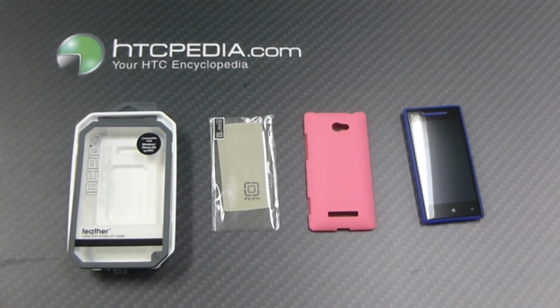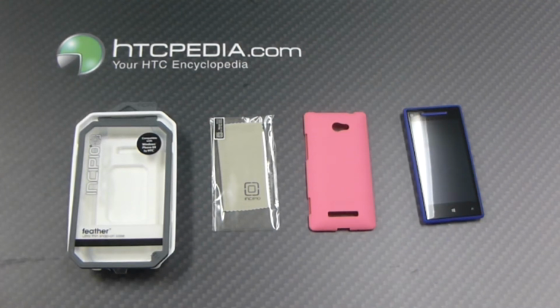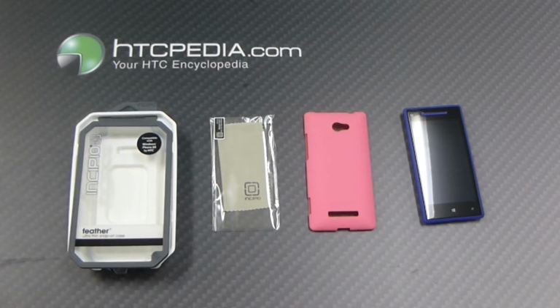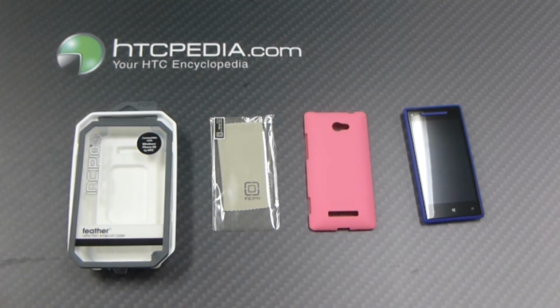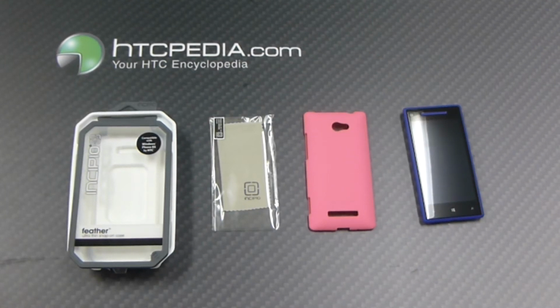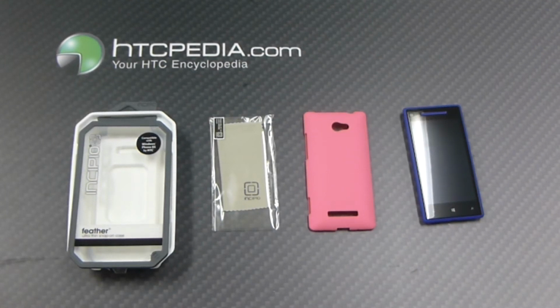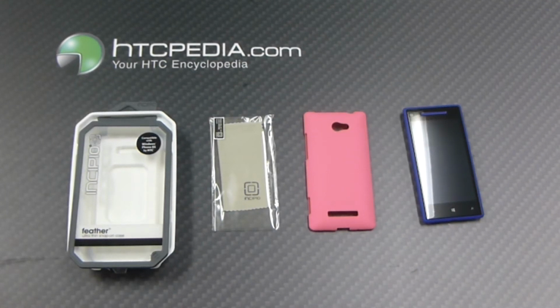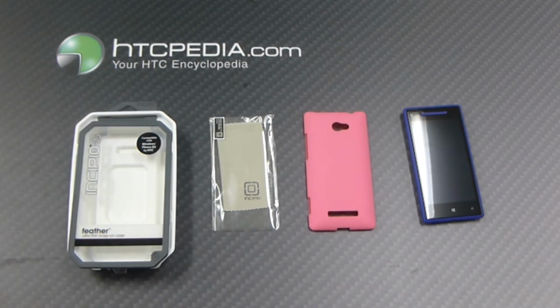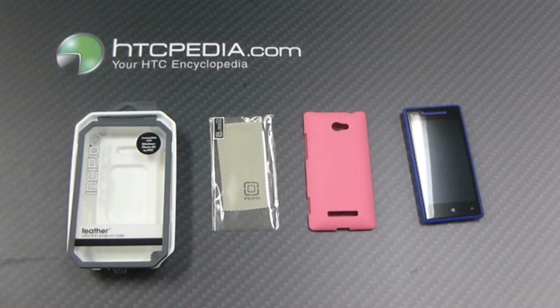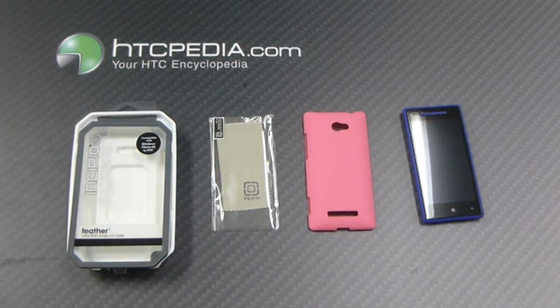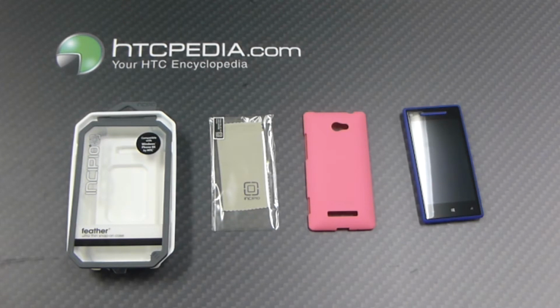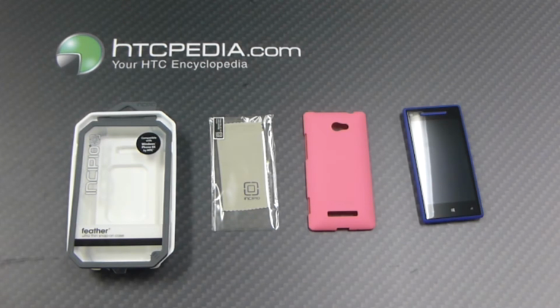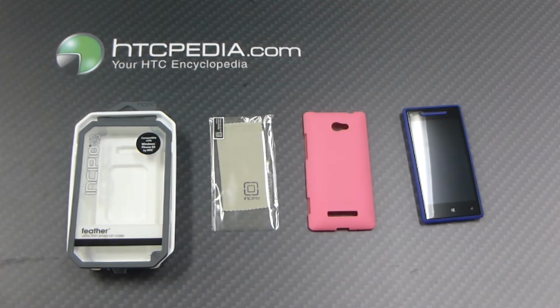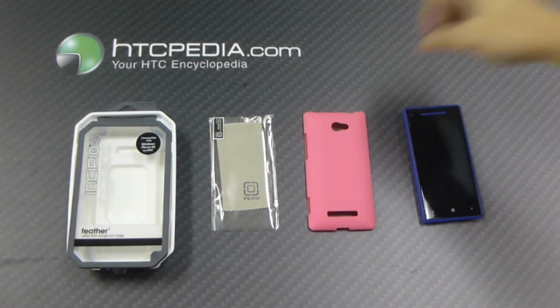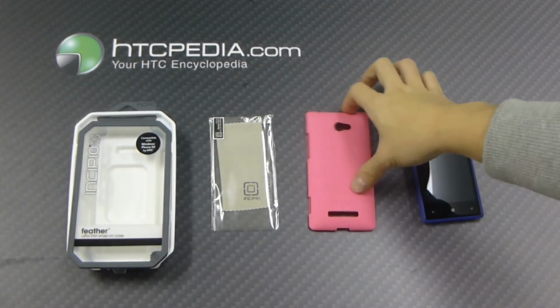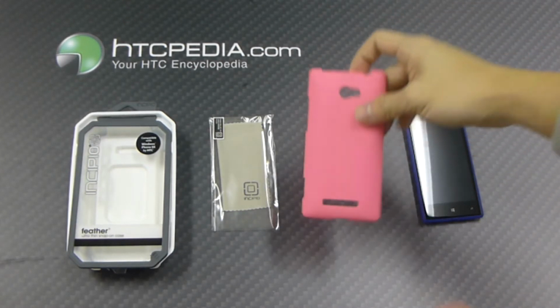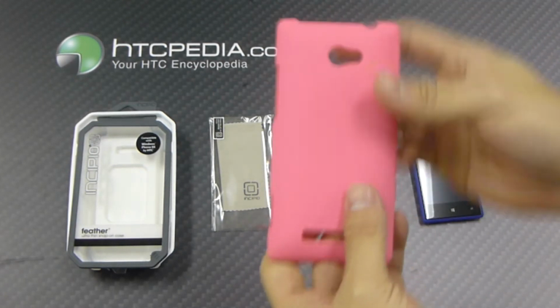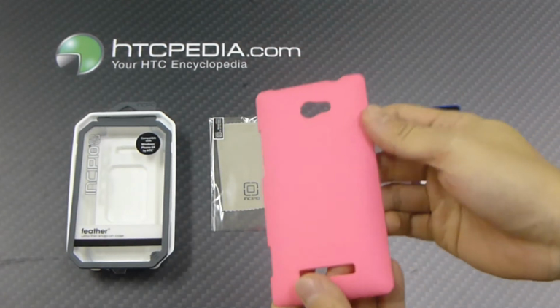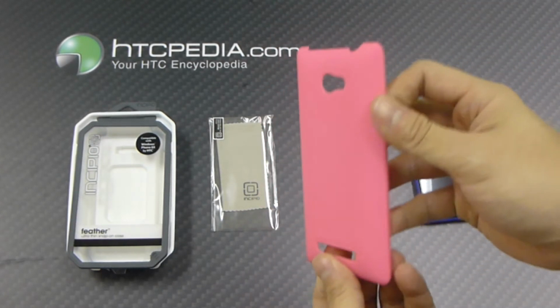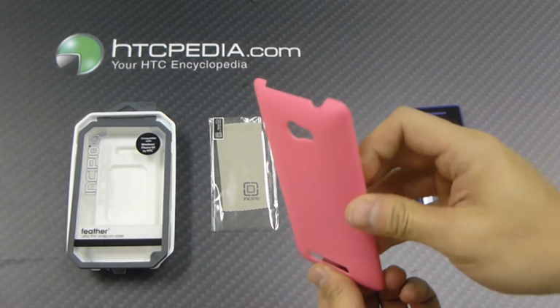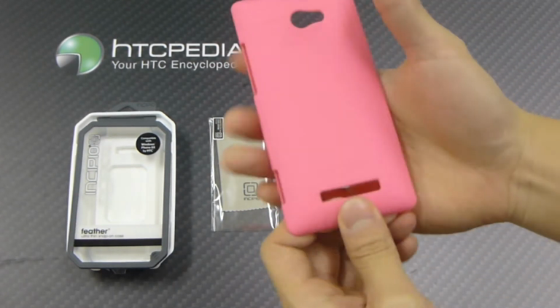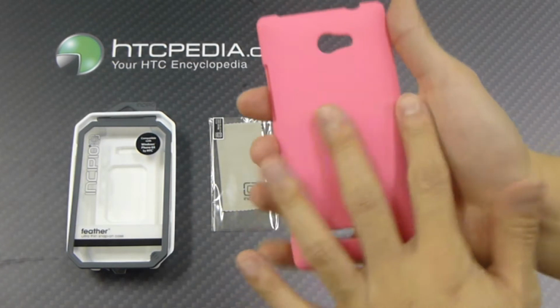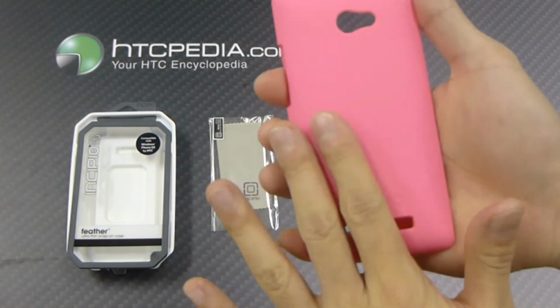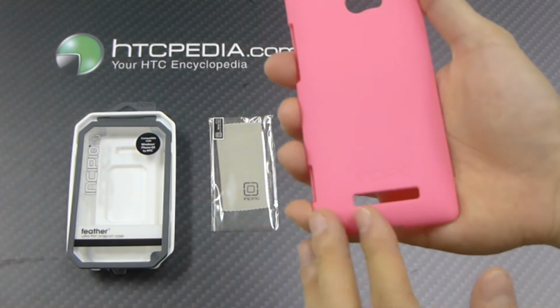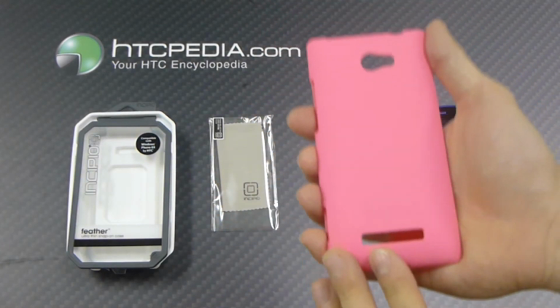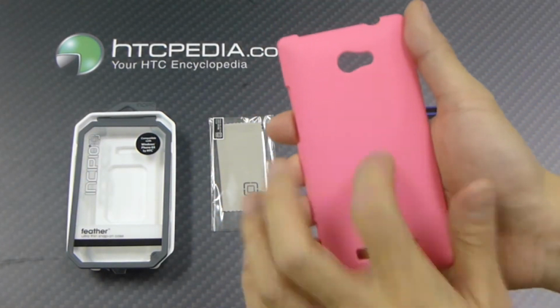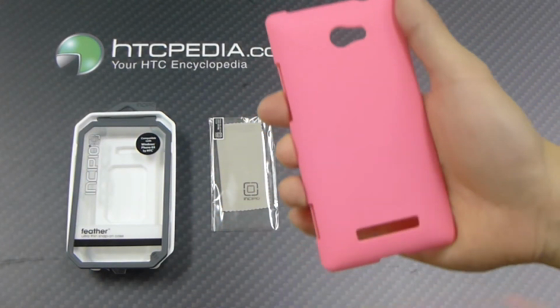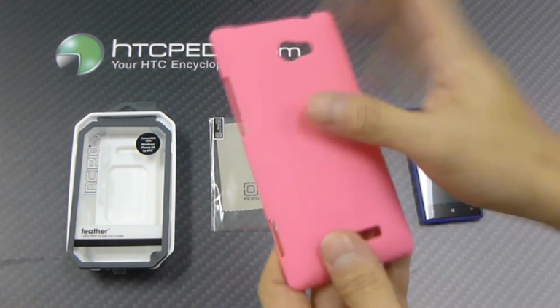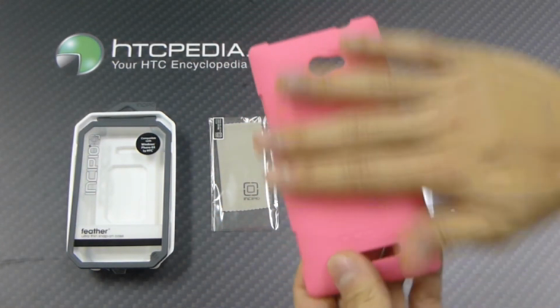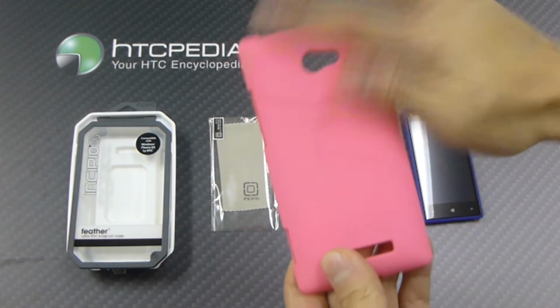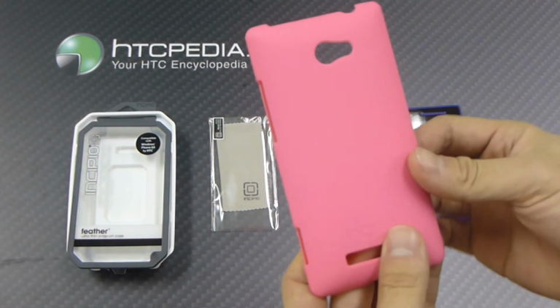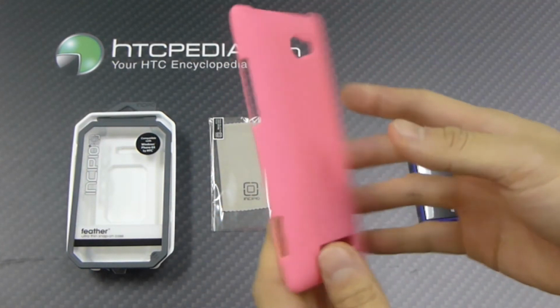Hi, this is Tim from HTCpedia with the Incipio Feather Ultra-Thin Snap-On Case for the HTC 8X. Now this is the pink color, obviously. So this is made from a hard plastic, has a nice soft-touch finish to it.